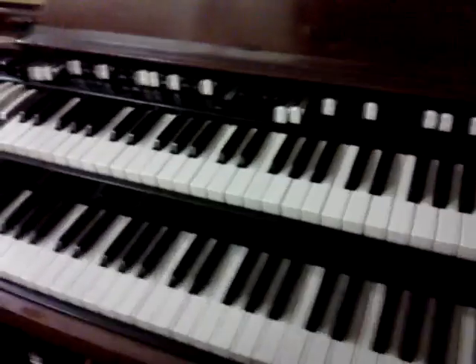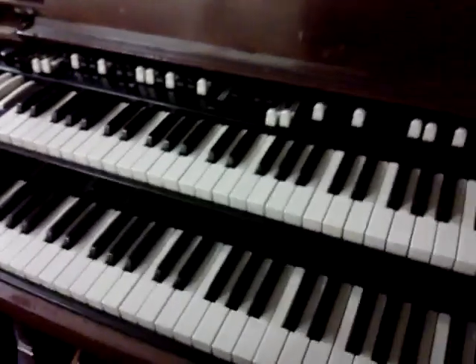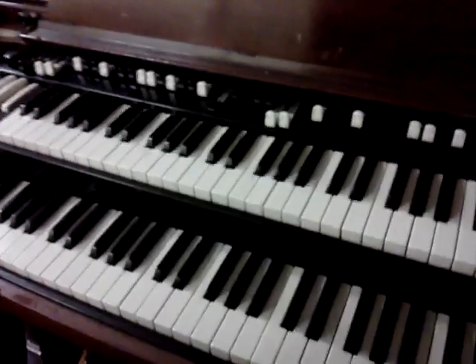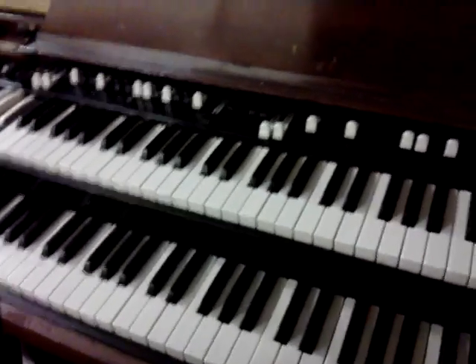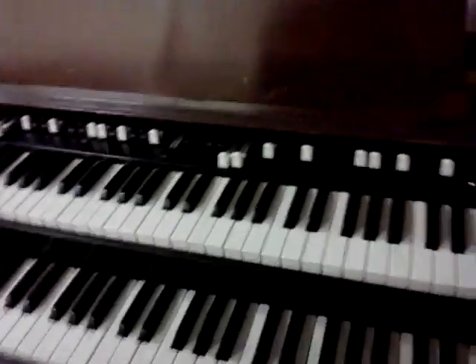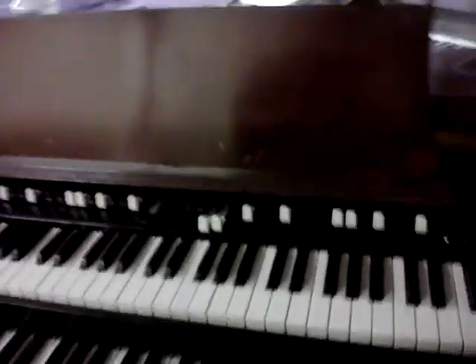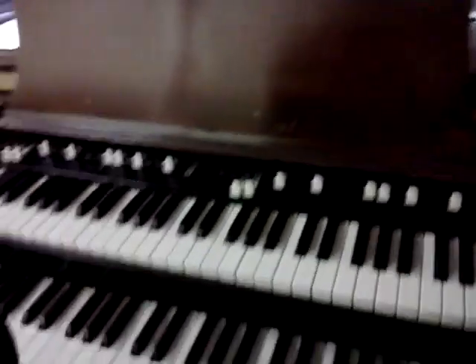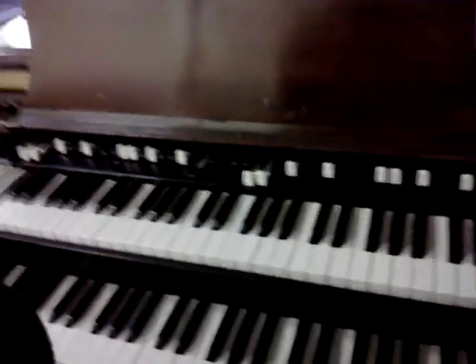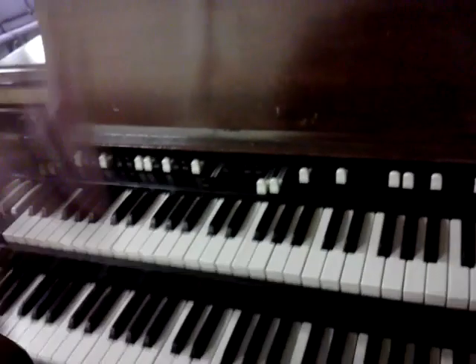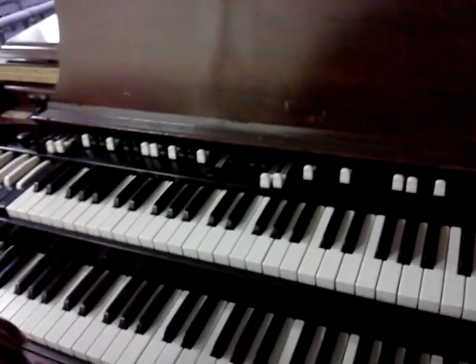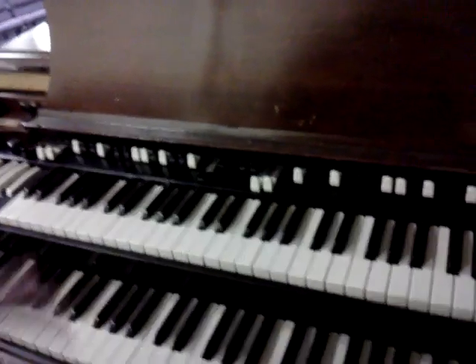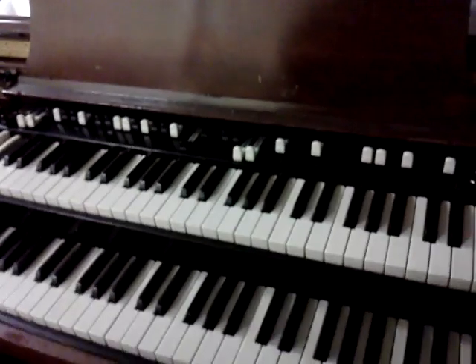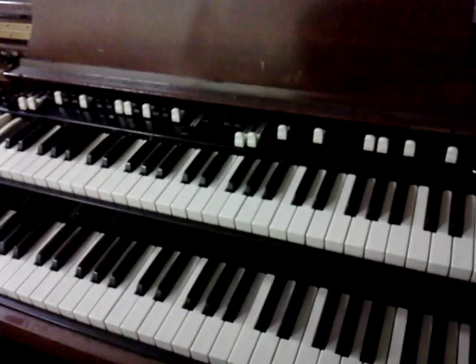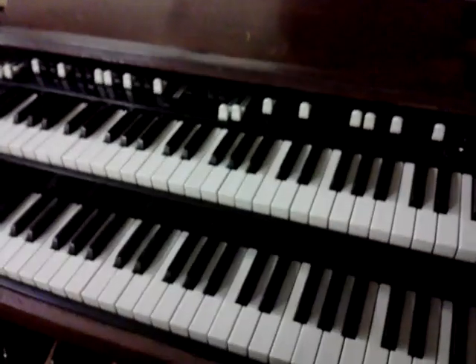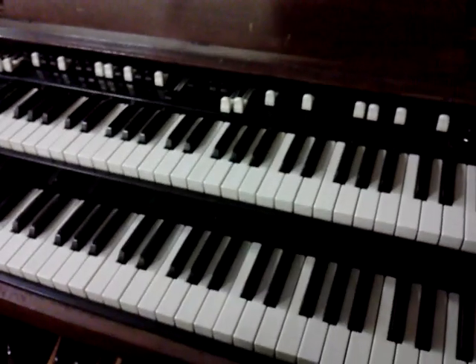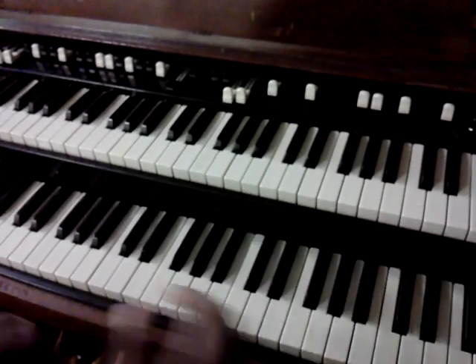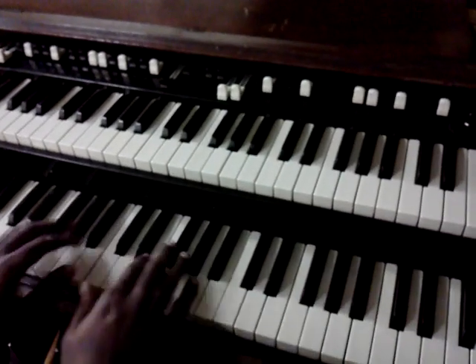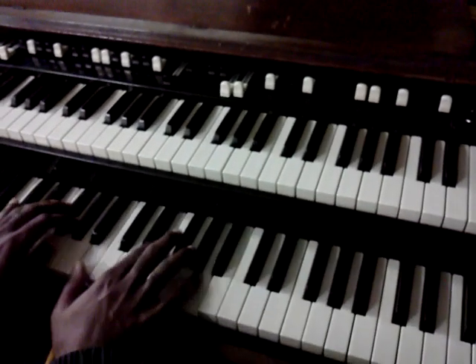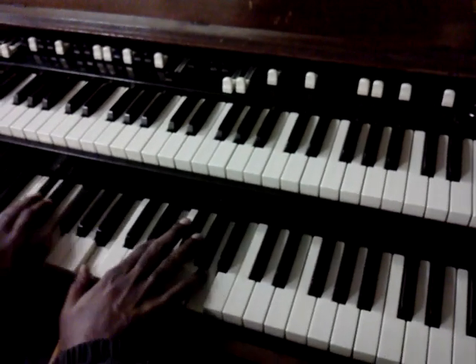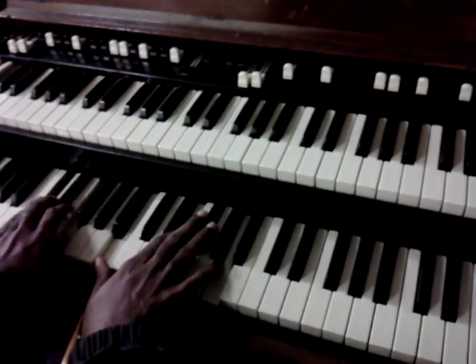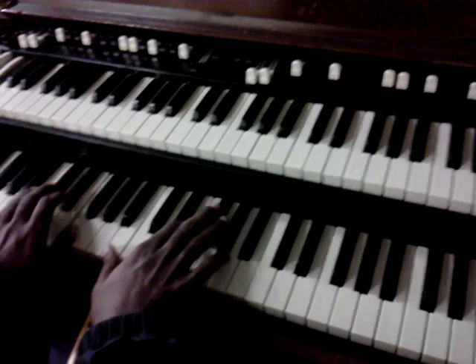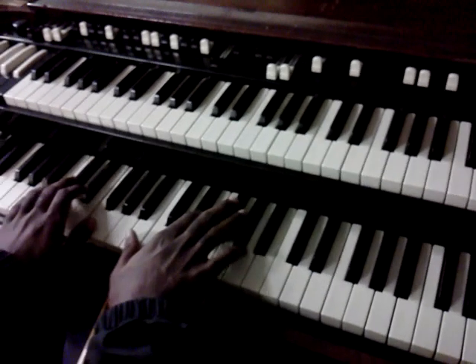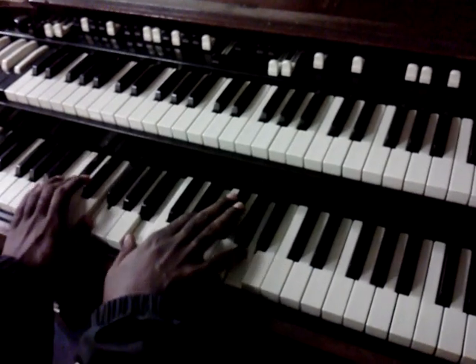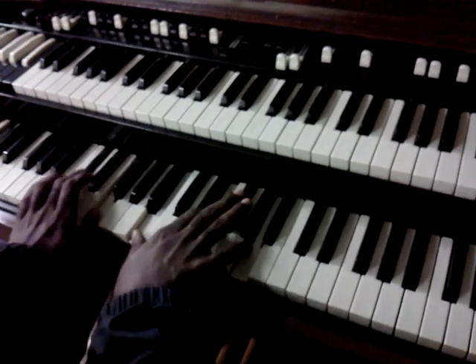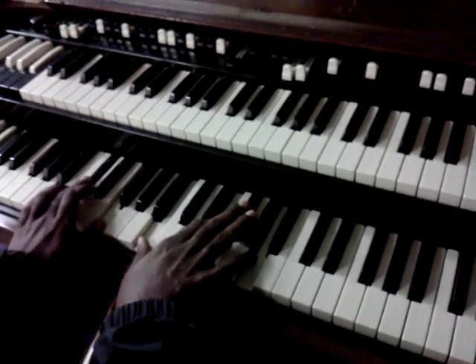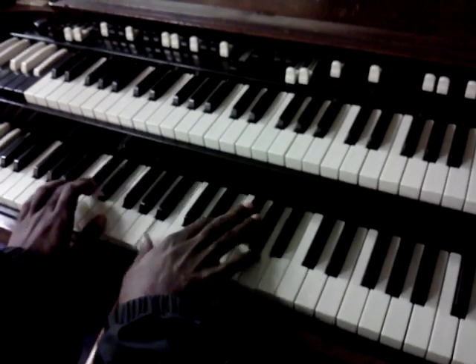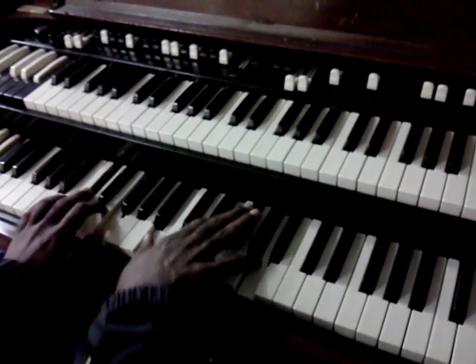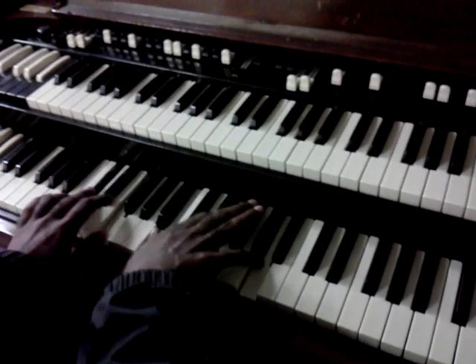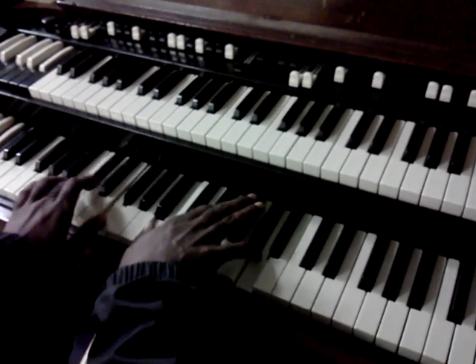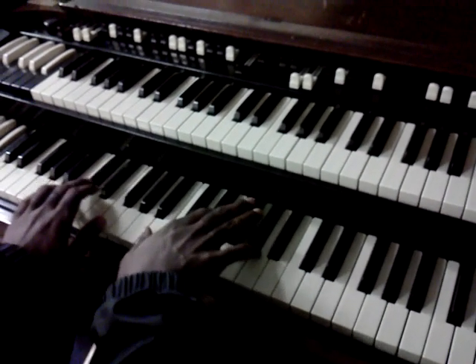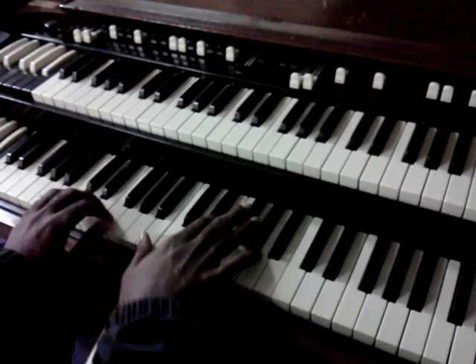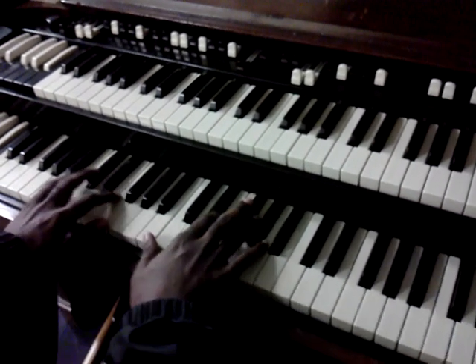Just hold it, don't press anything in the middle. Make sure you can see my hand, okay baby? You've got to be able to see the whole organ. All right, here we go.